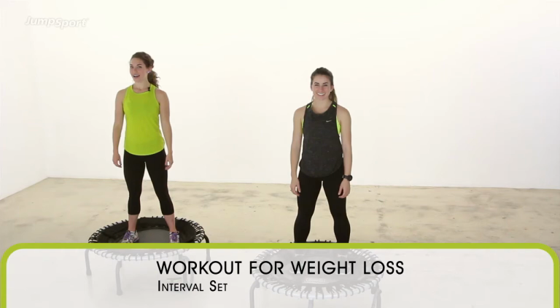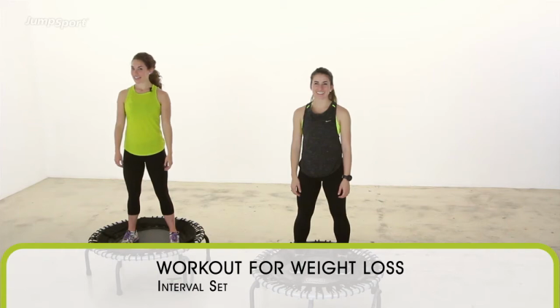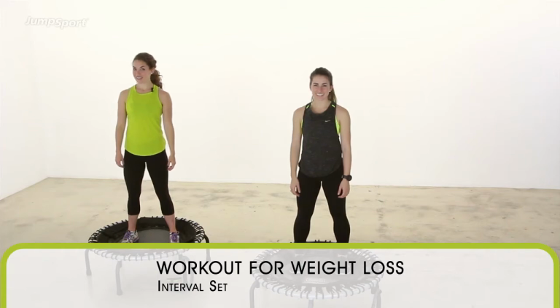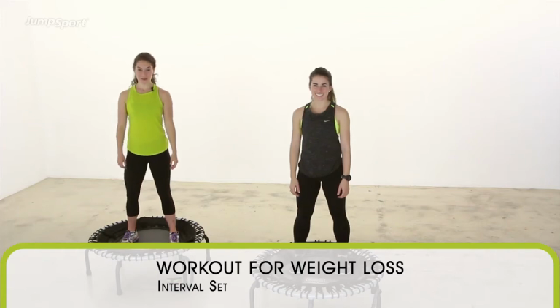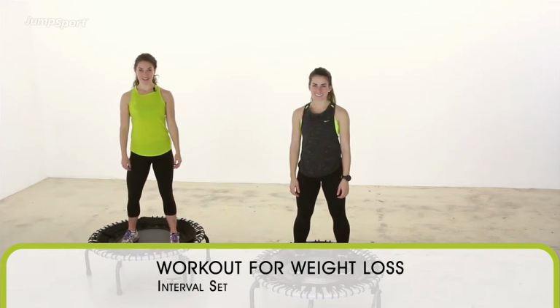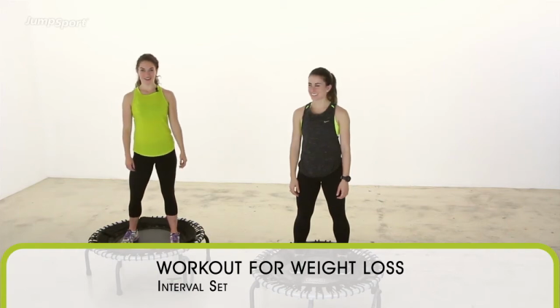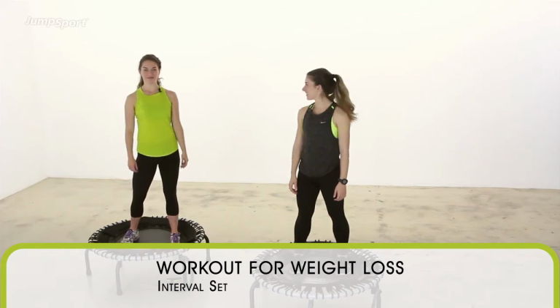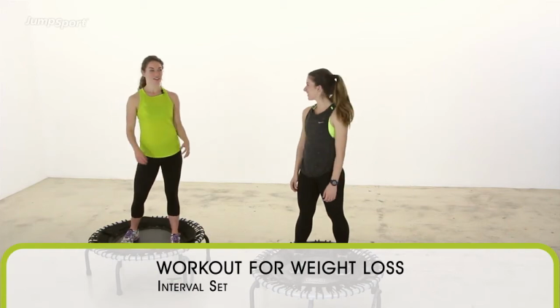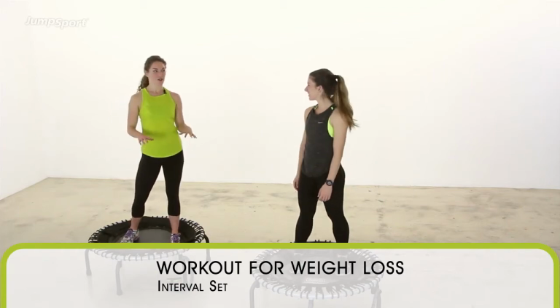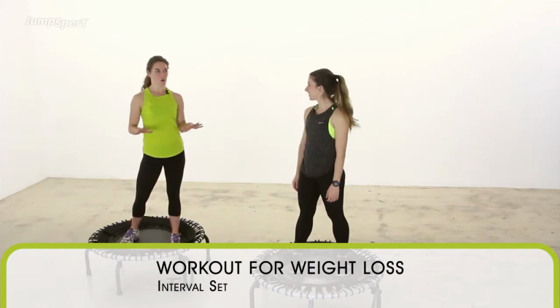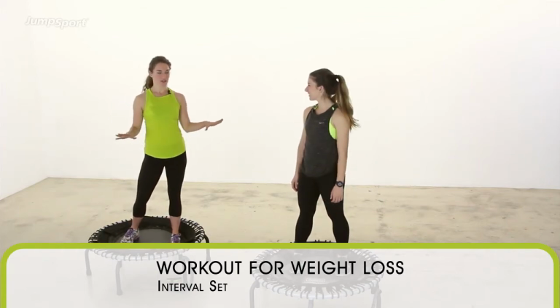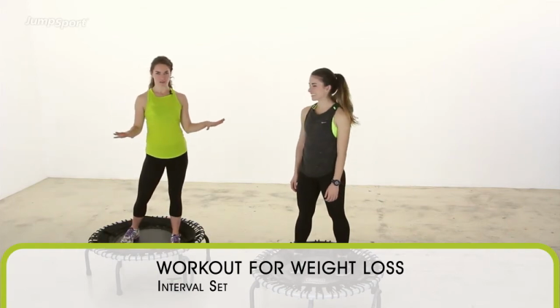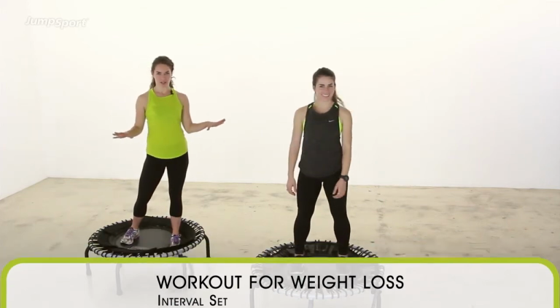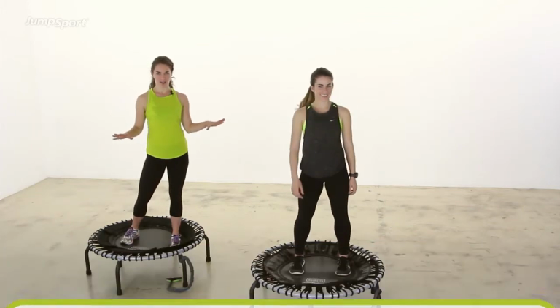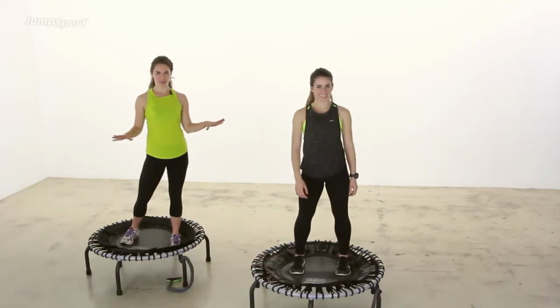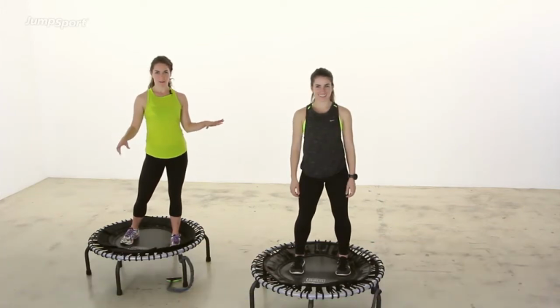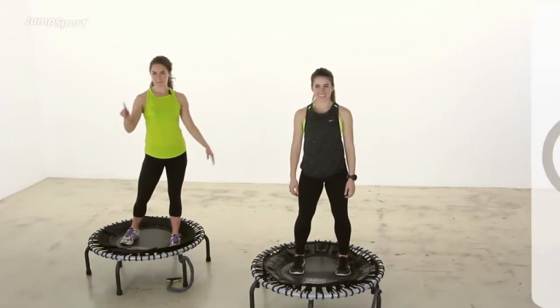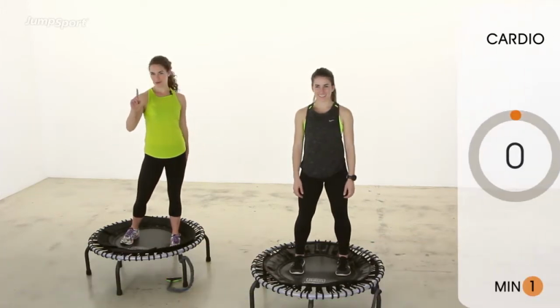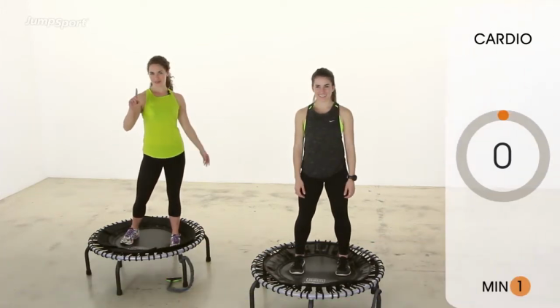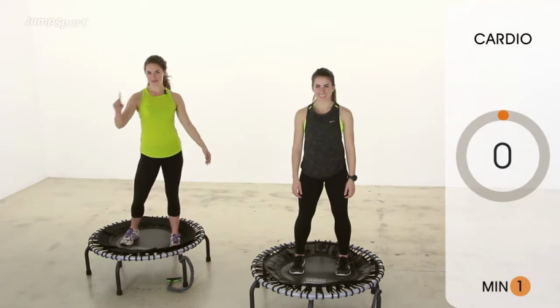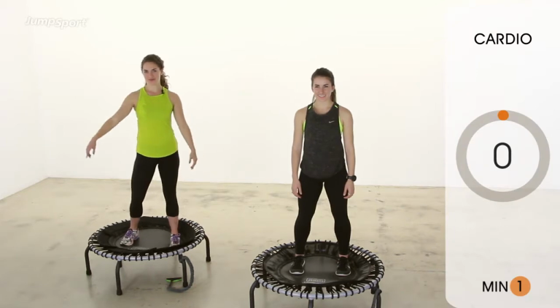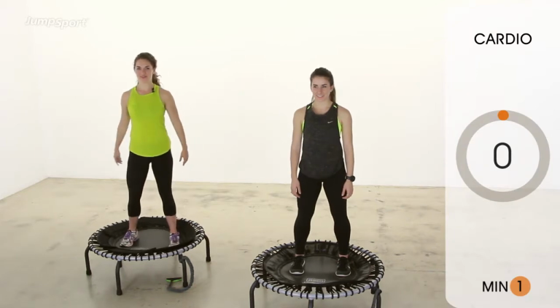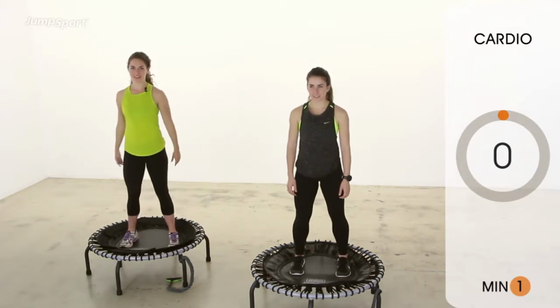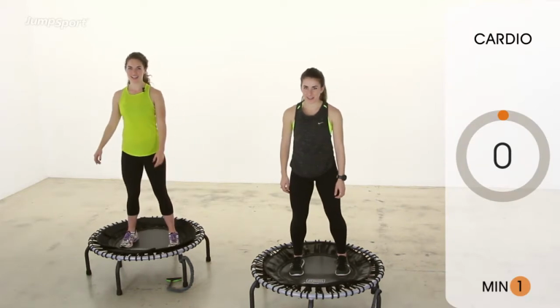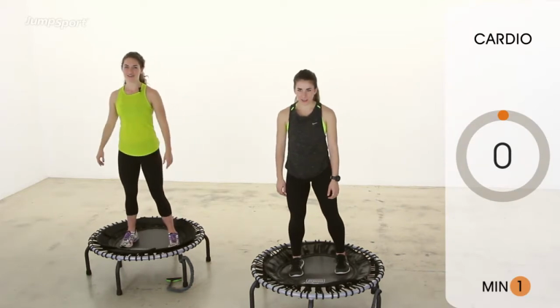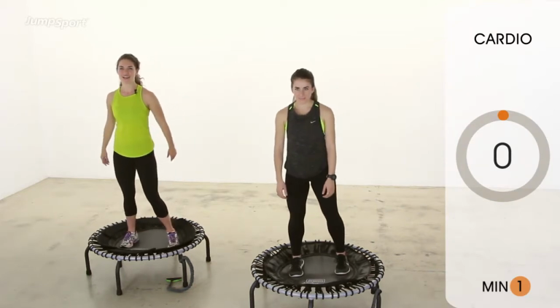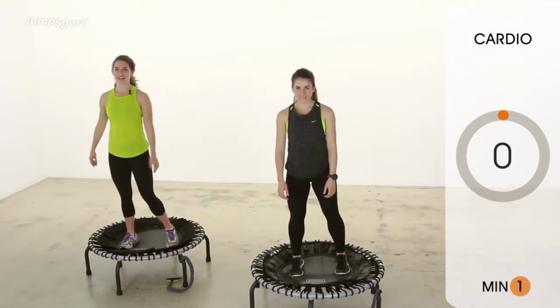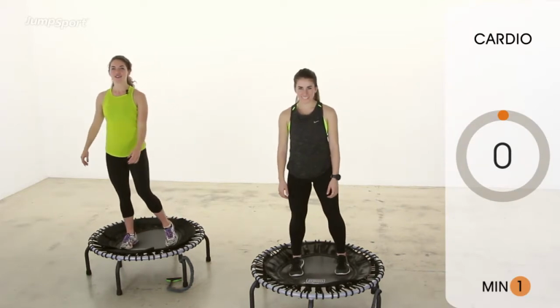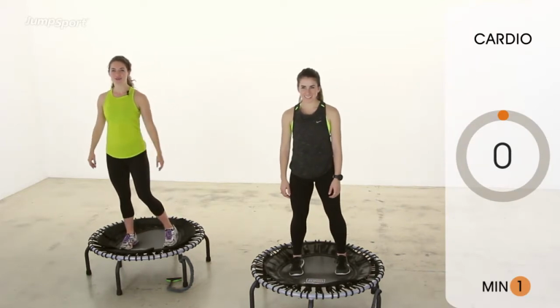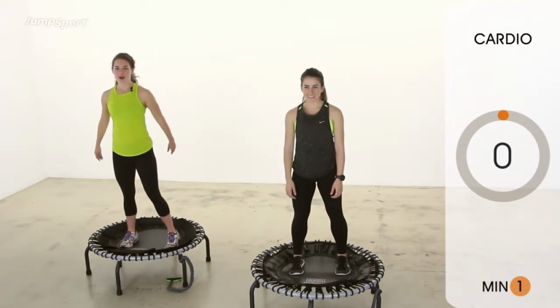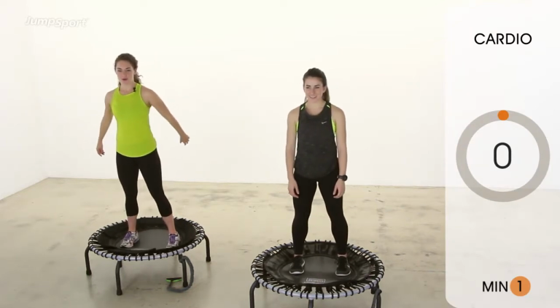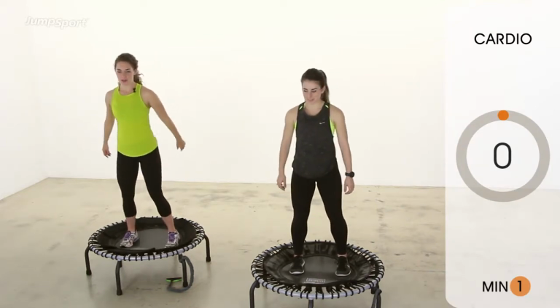All right, you ready to put this all together? Here is your workout for weight loss. Minute one. Ready? In three, two, one.